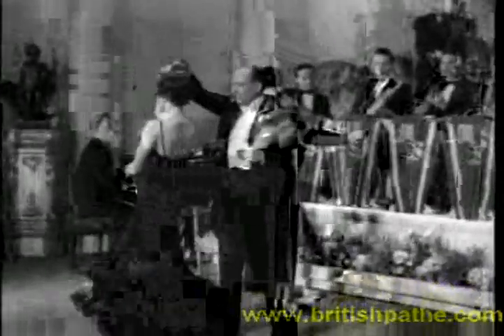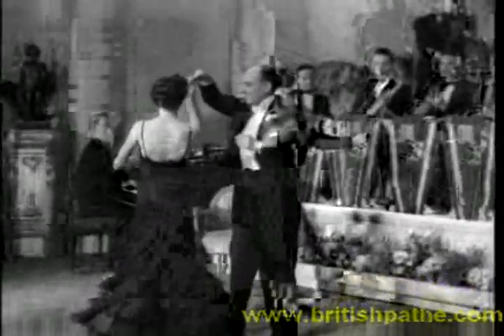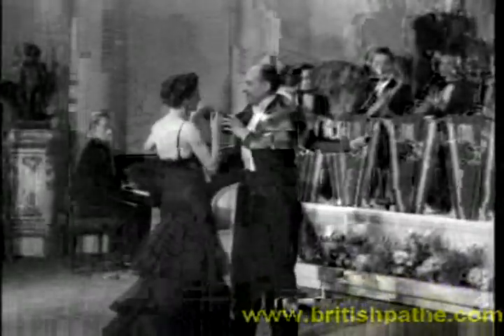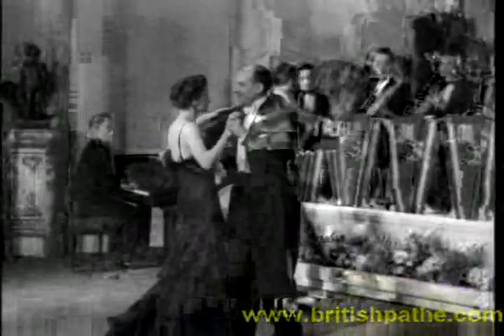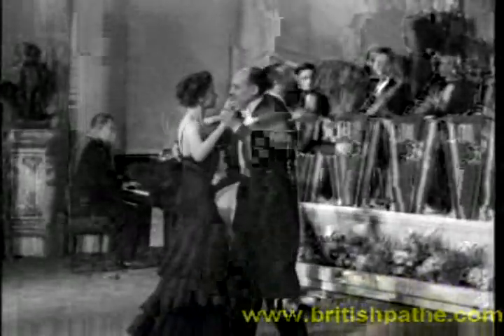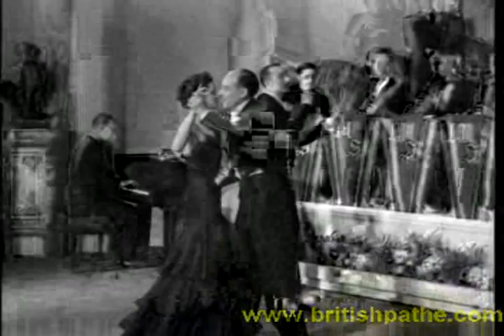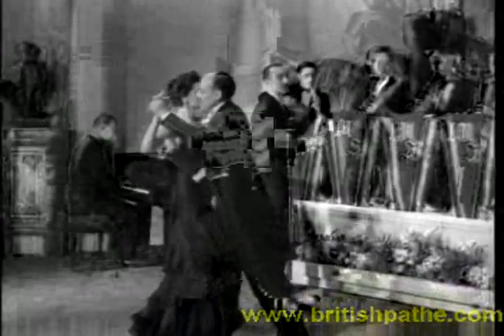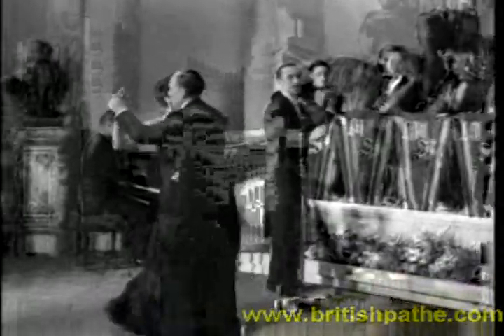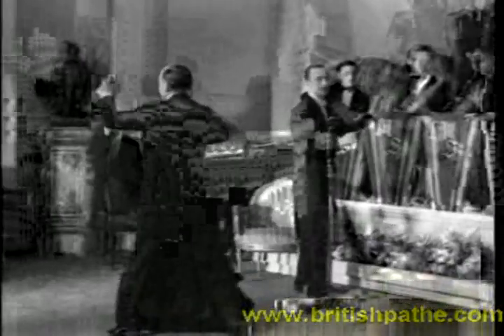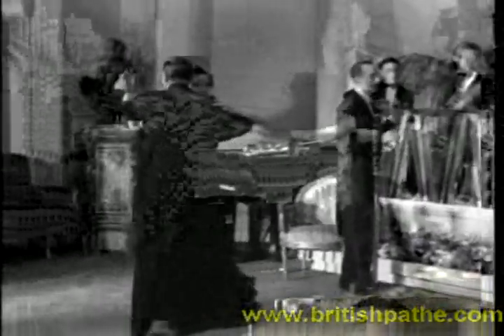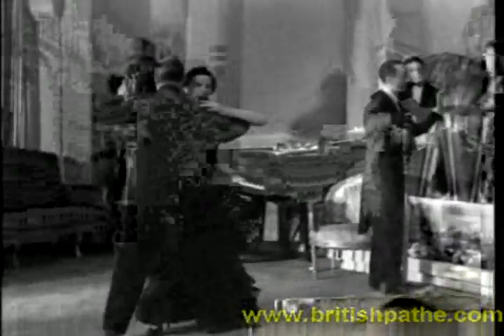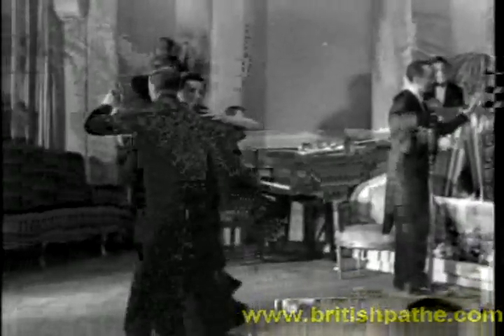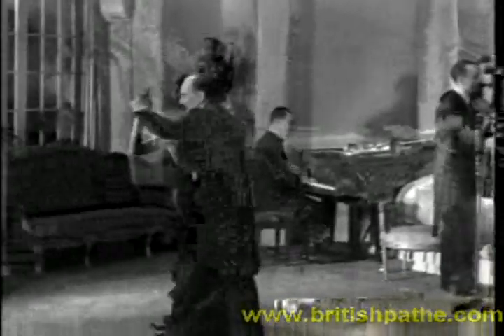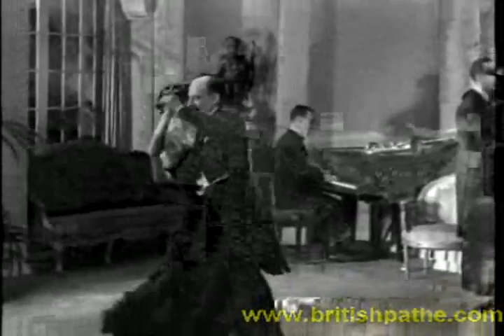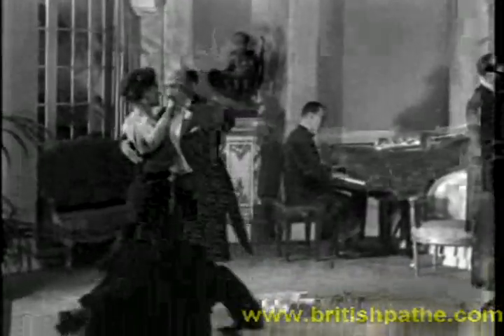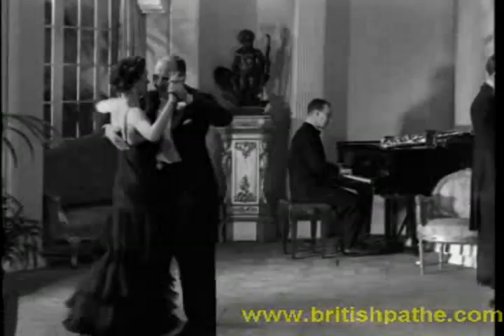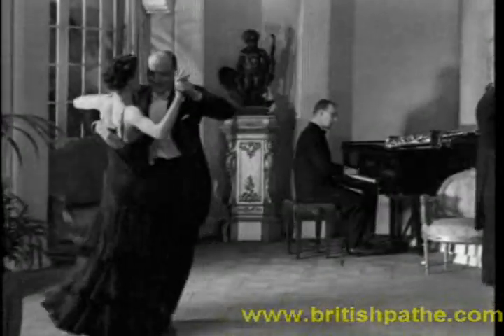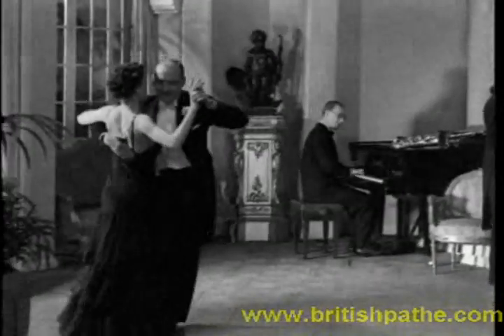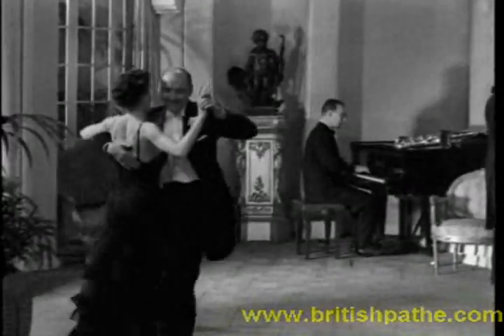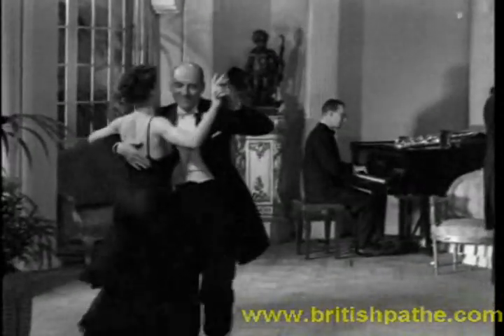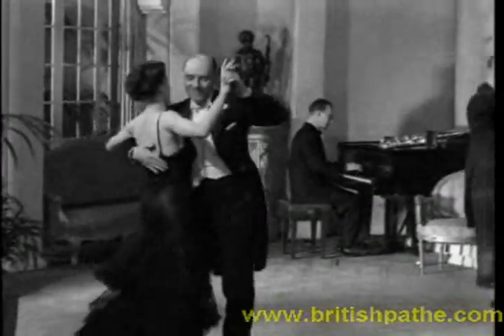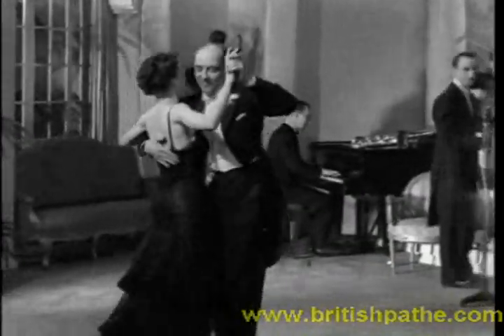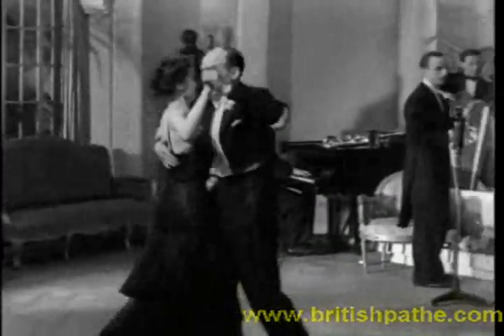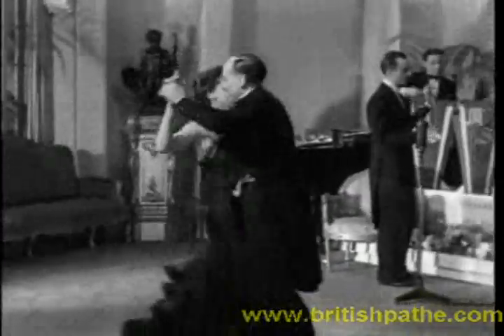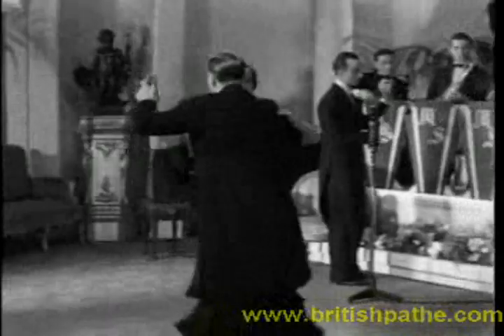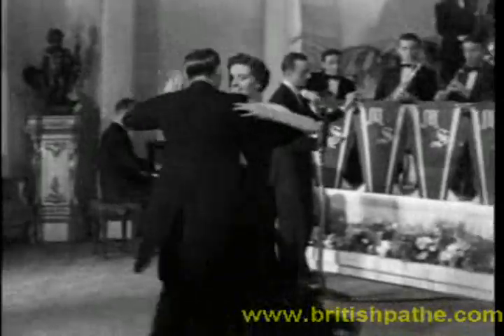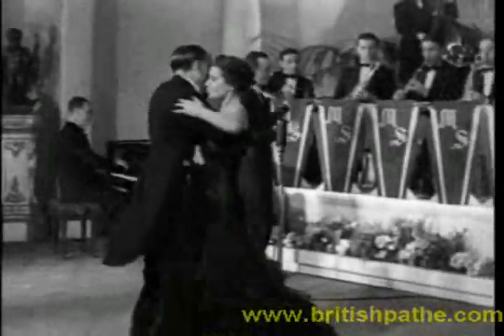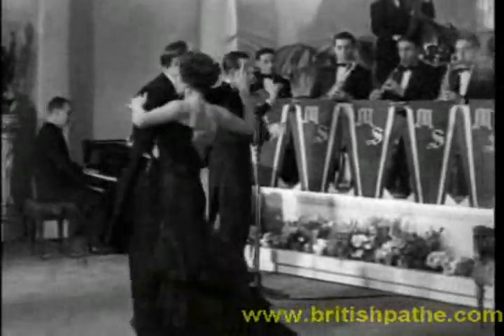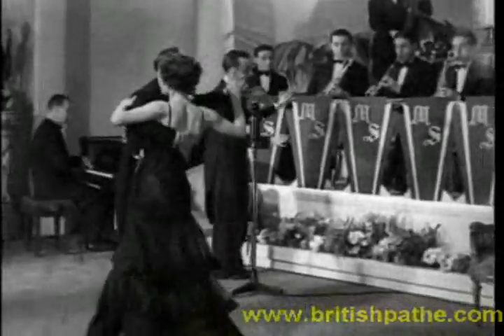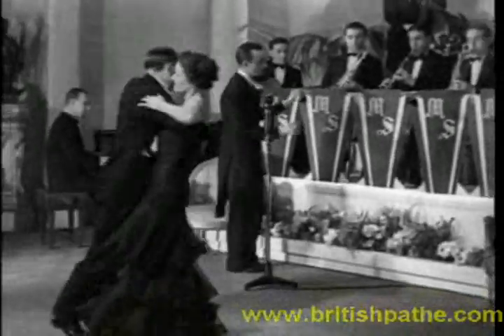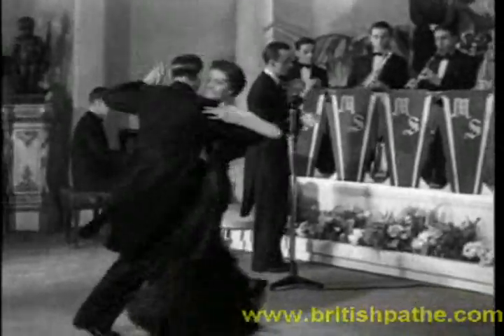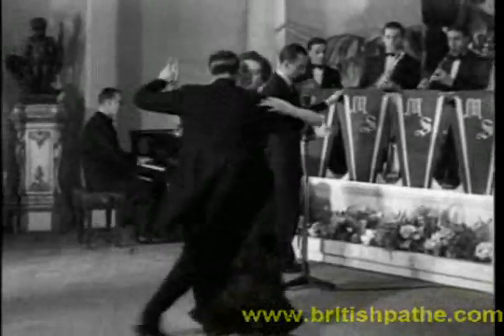Mr. Maxwell Stewart, who is five times winner of the World's Dancing Championship, thinks that after the waltz, the quickstep is the most popular, because the movements are so easy for the average dancer.